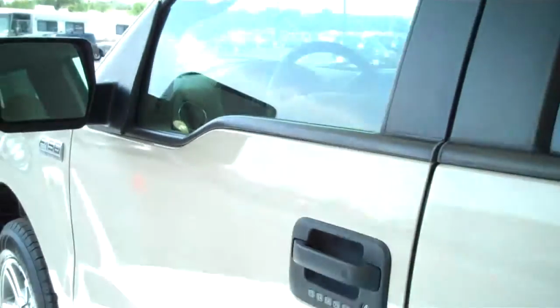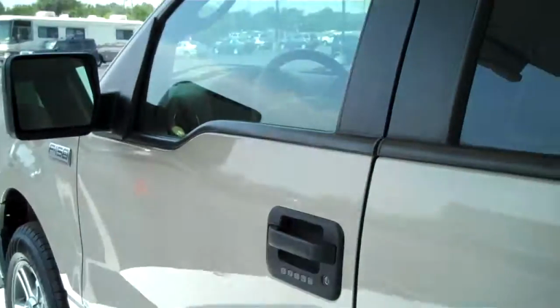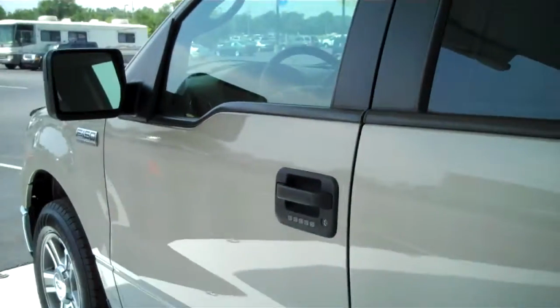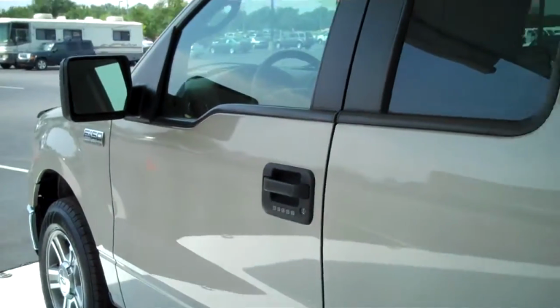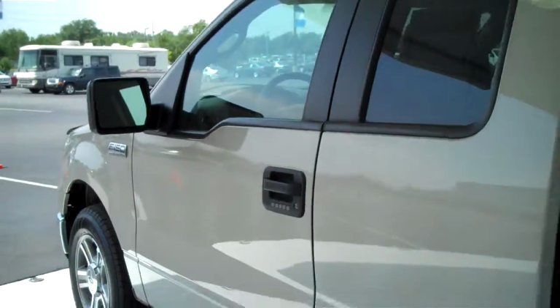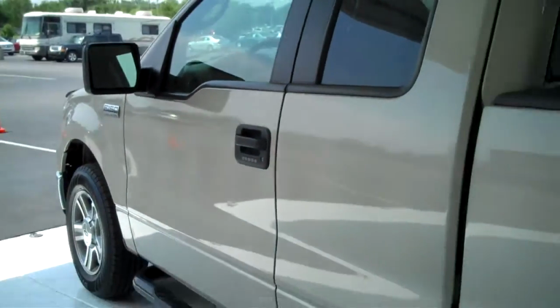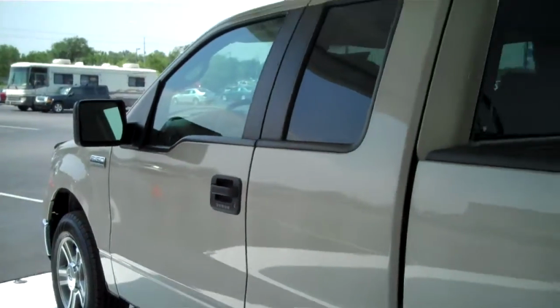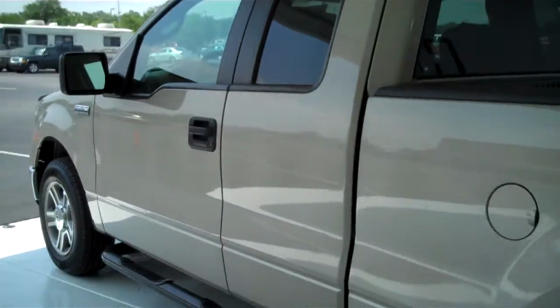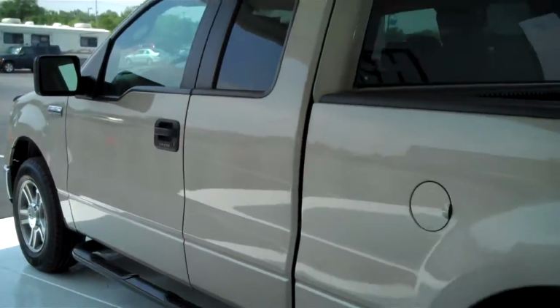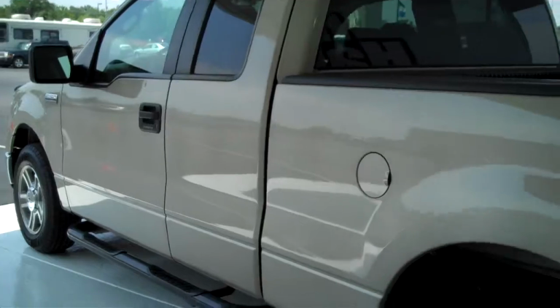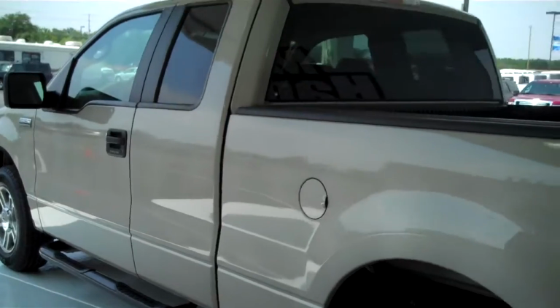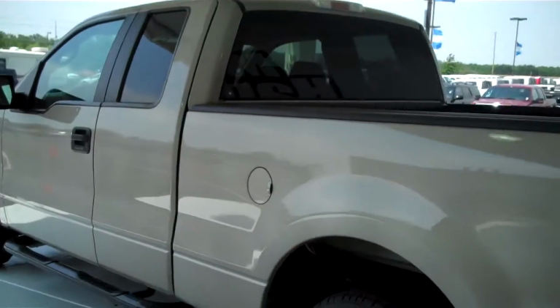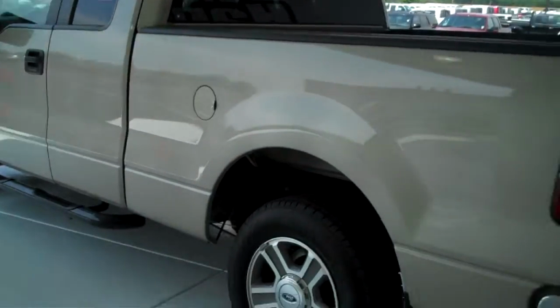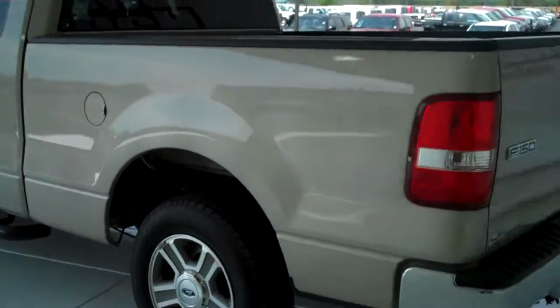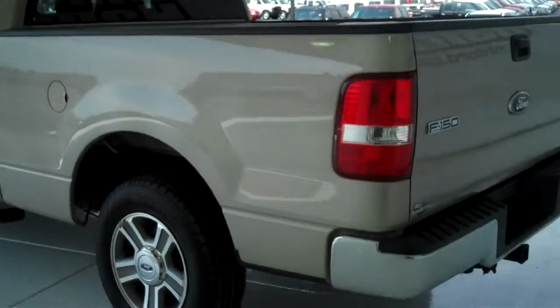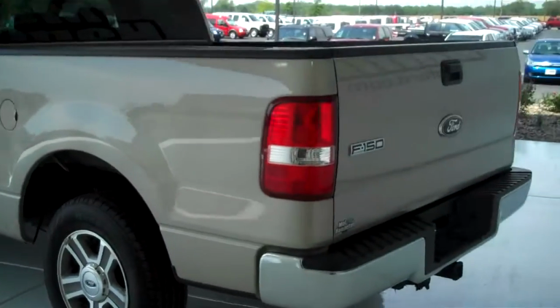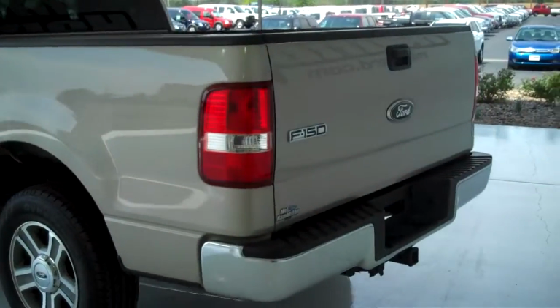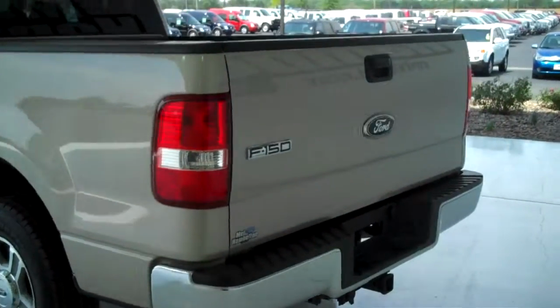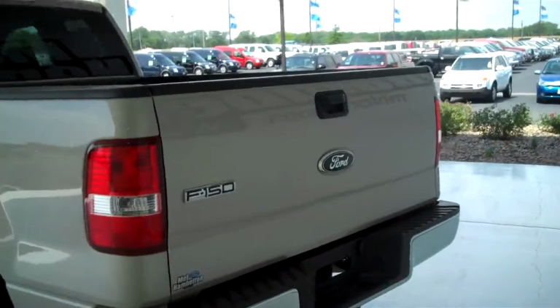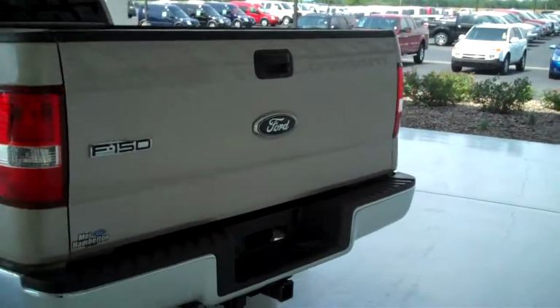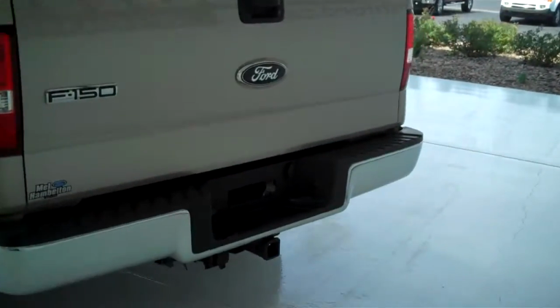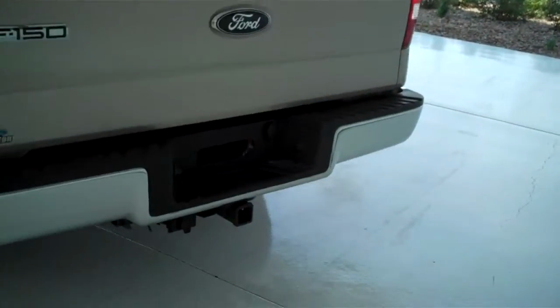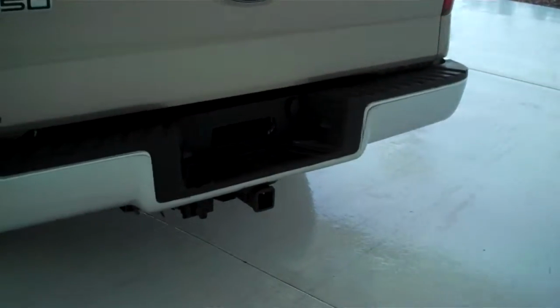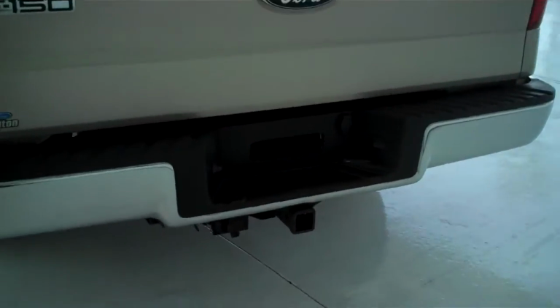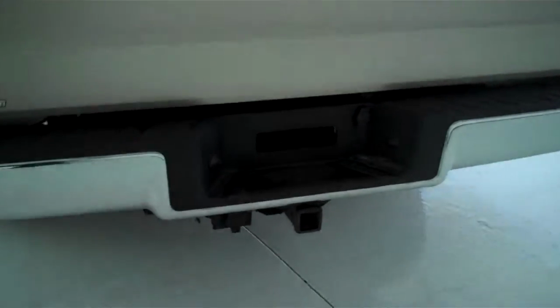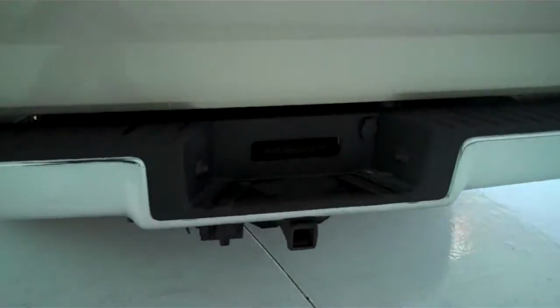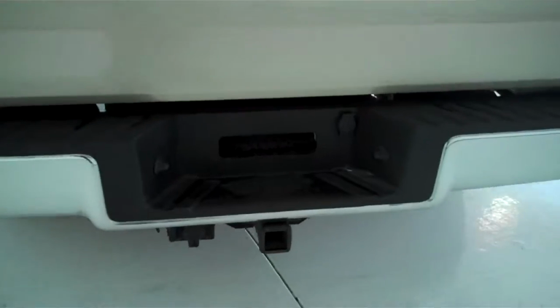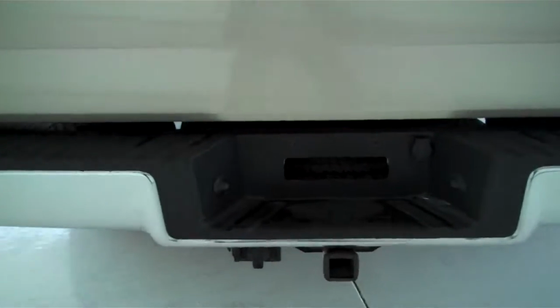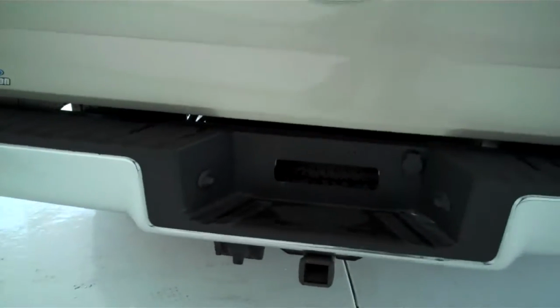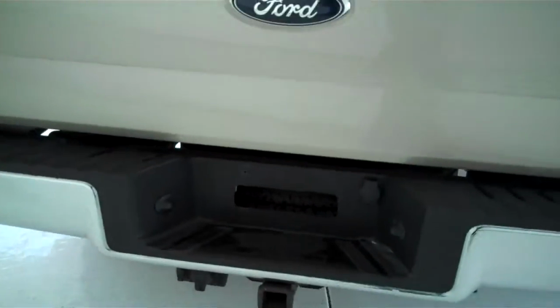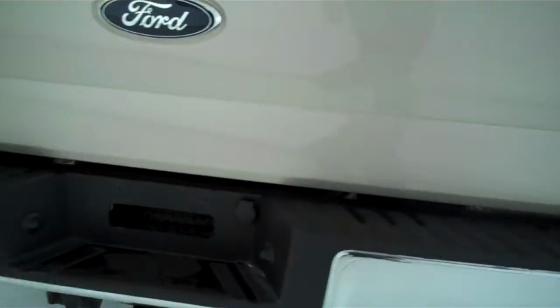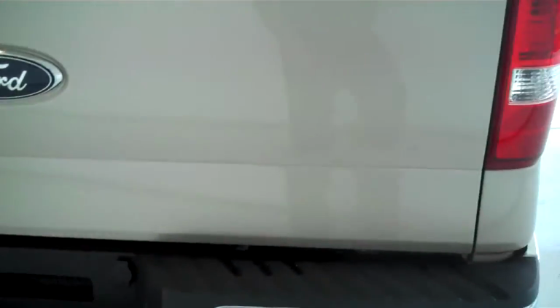This is the access cab. This is a five passenger vehicle. It does have a Class III tow hitch with trailer light accessory hookups.